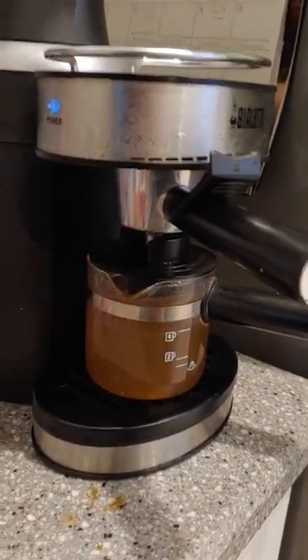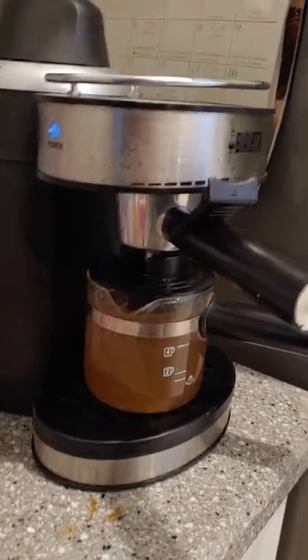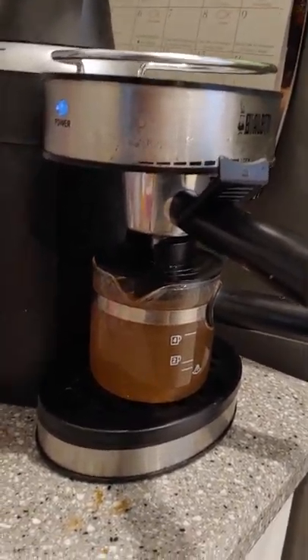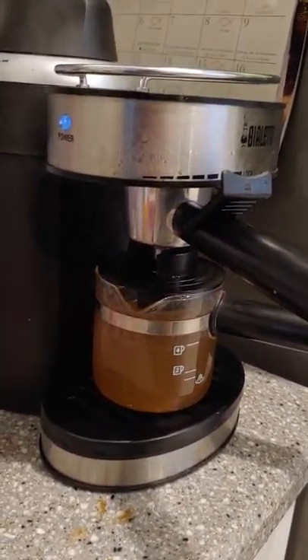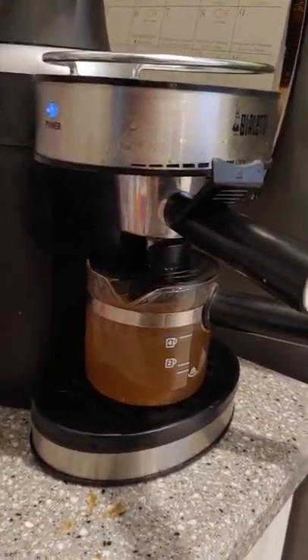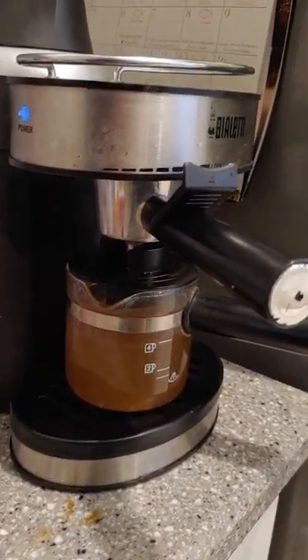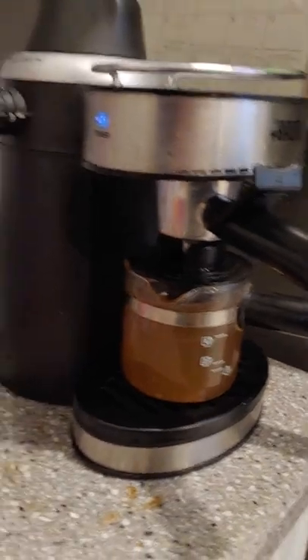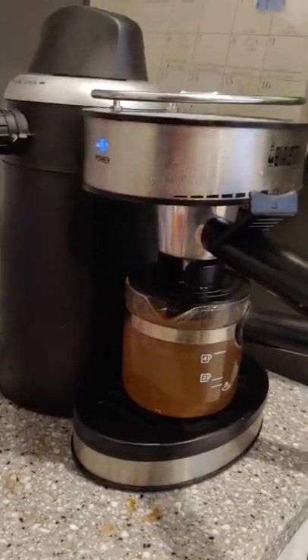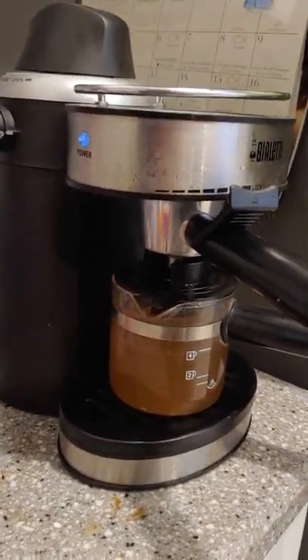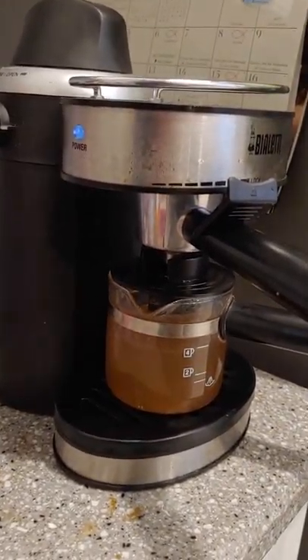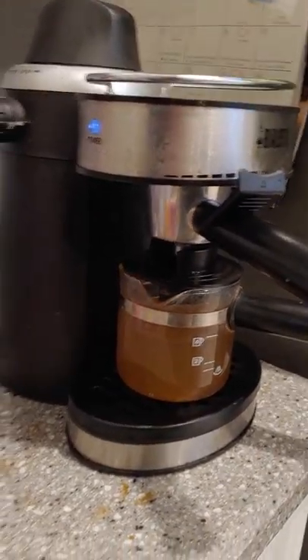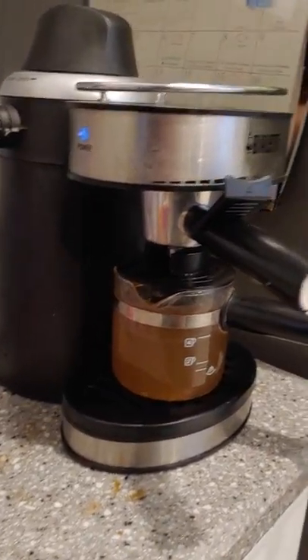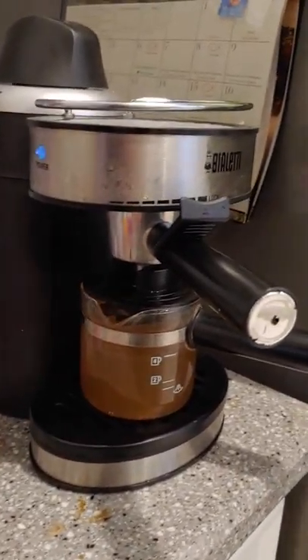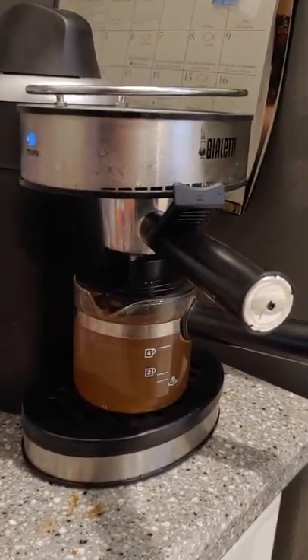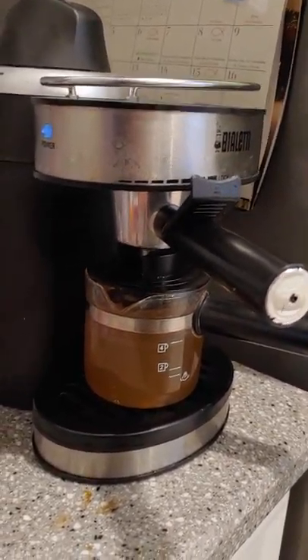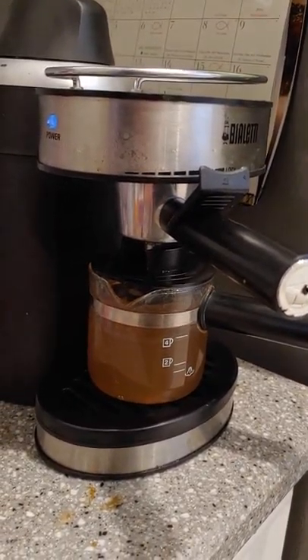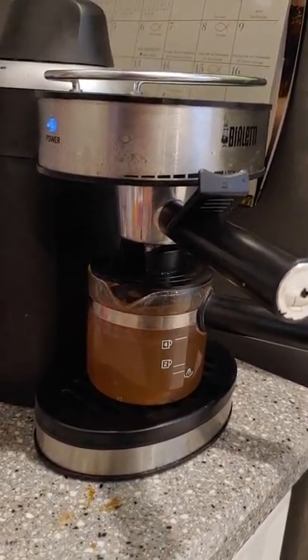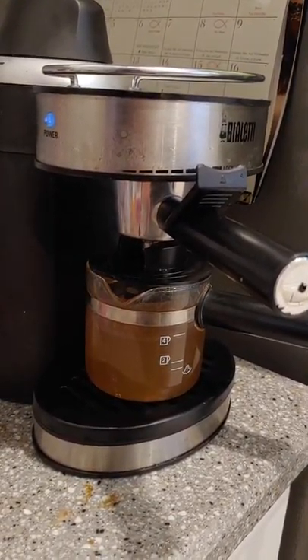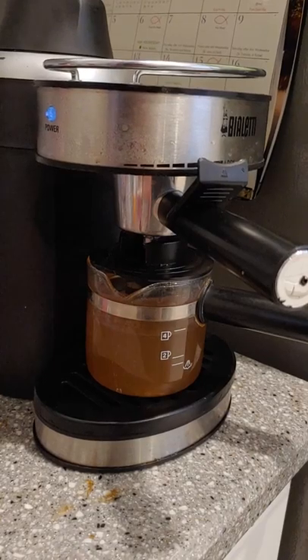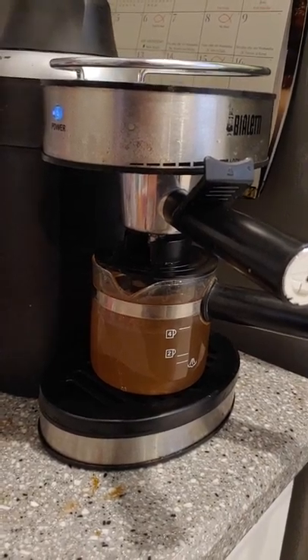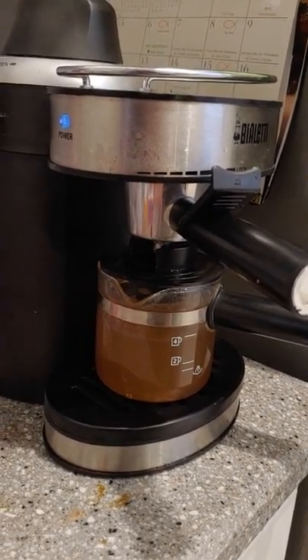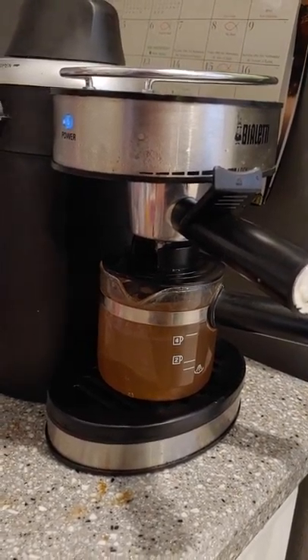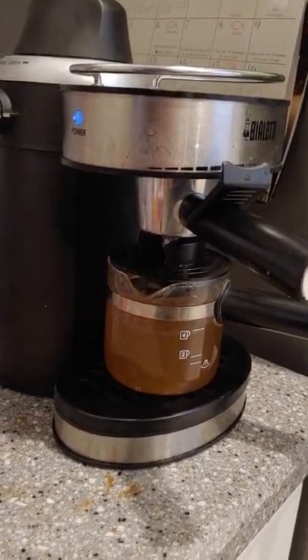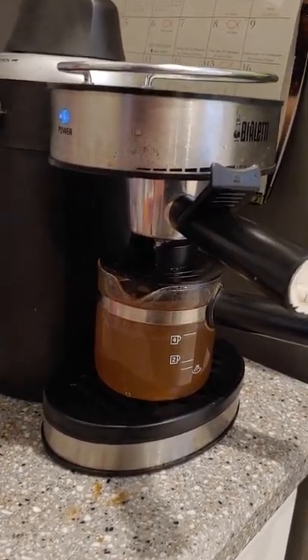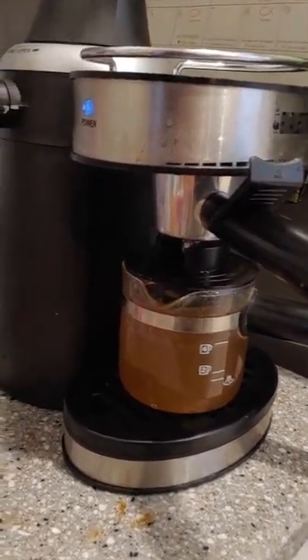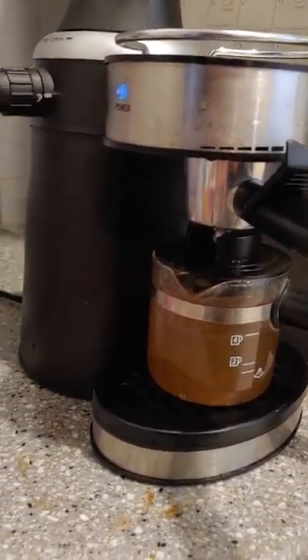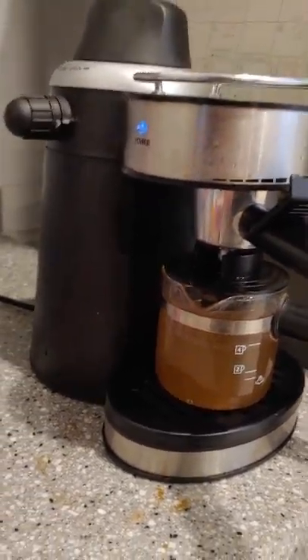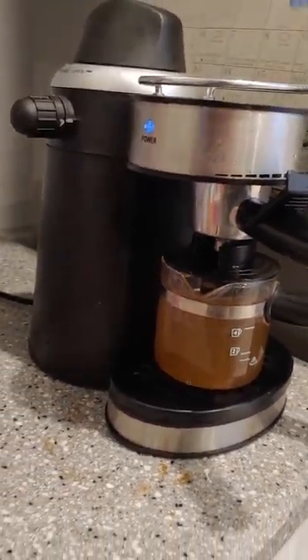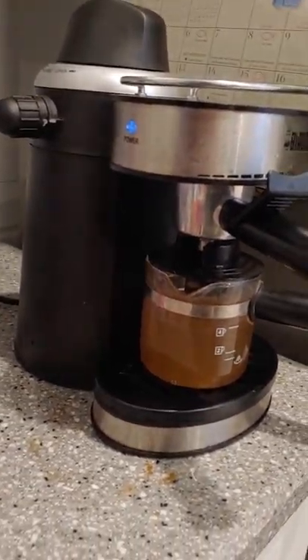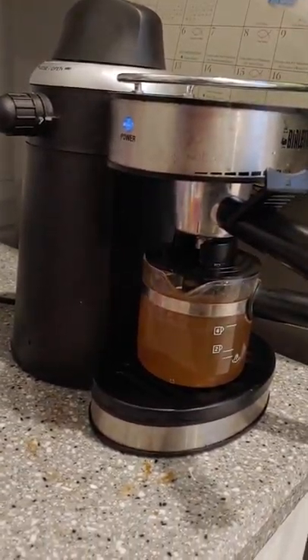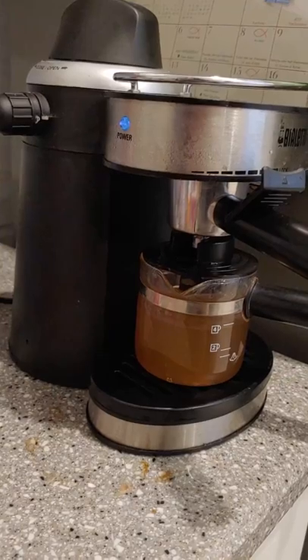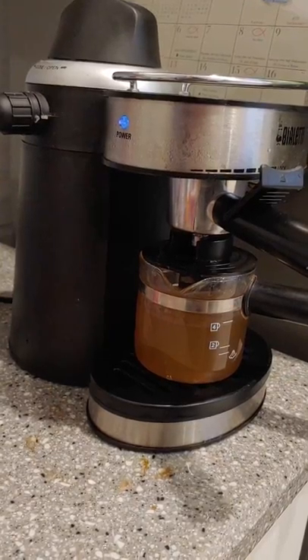It did it a lot quicker — obviously the coffee maker is already hot and ready to go. So now we're going to run just fresh water through it and see how clean it is. We'll come back with fresh water now.